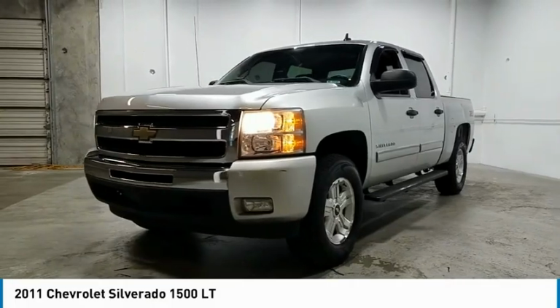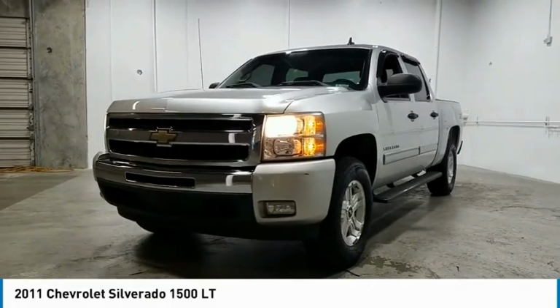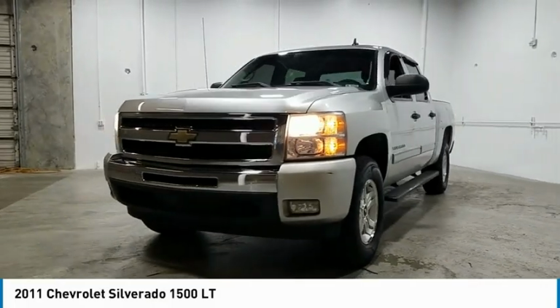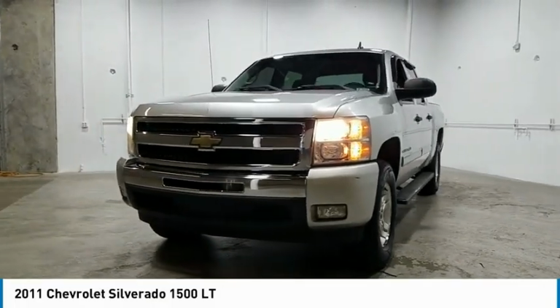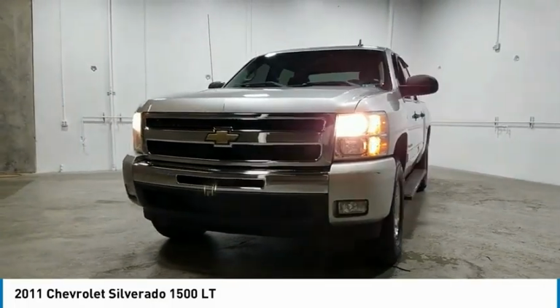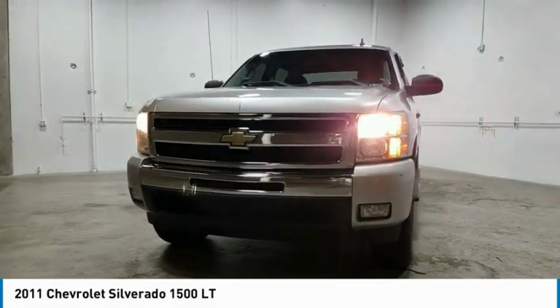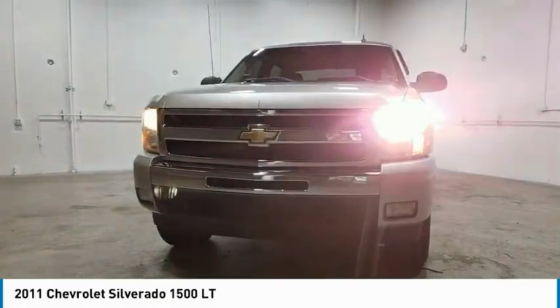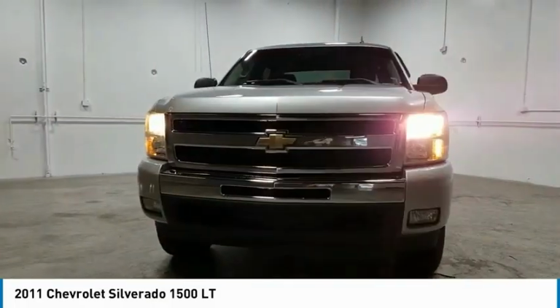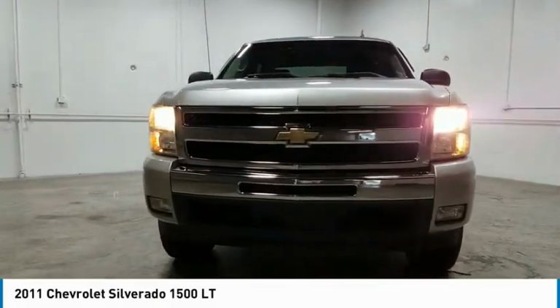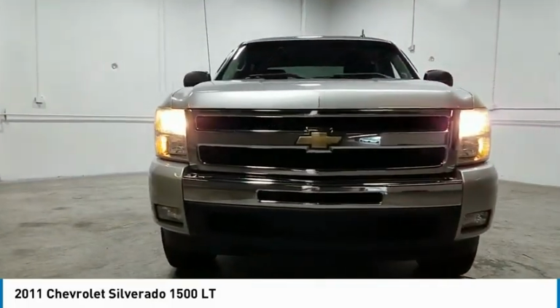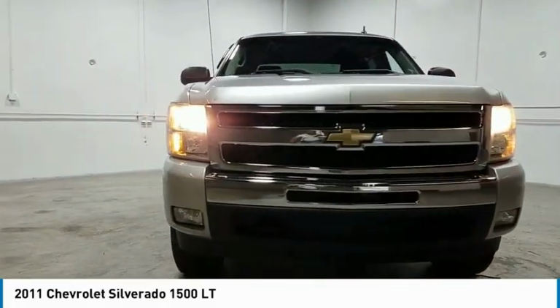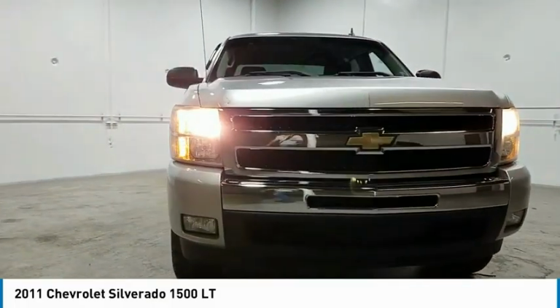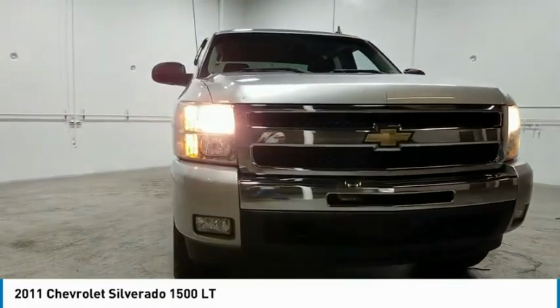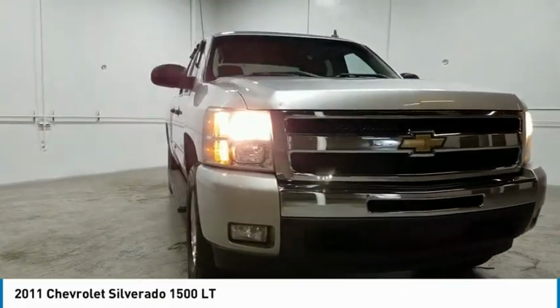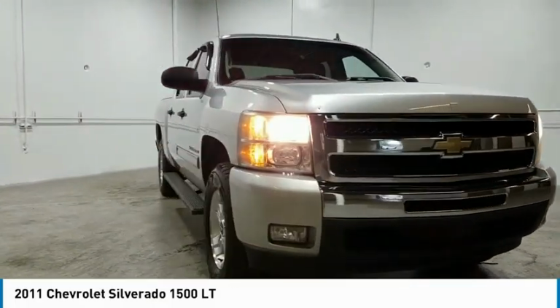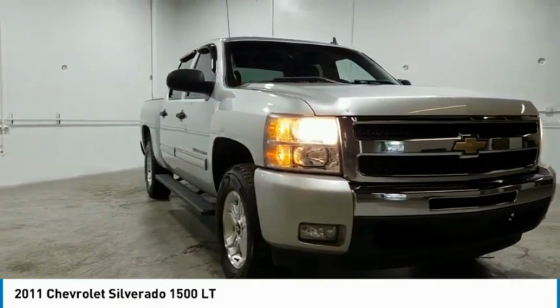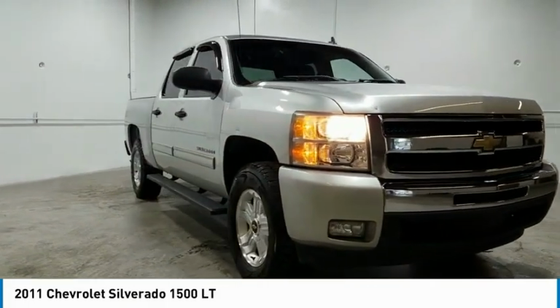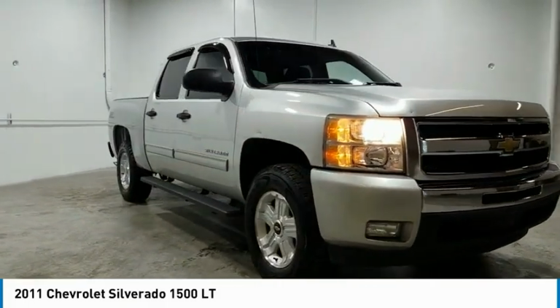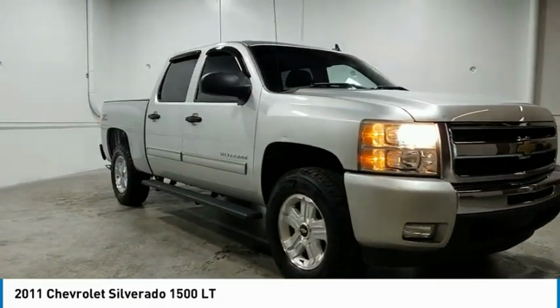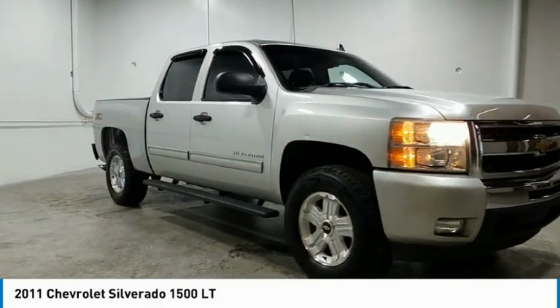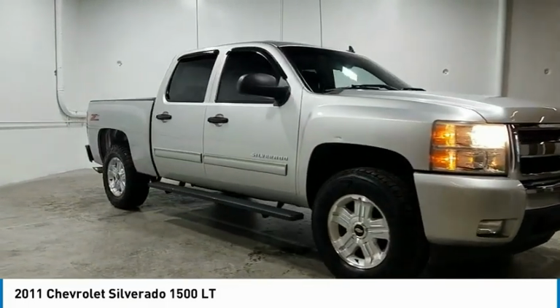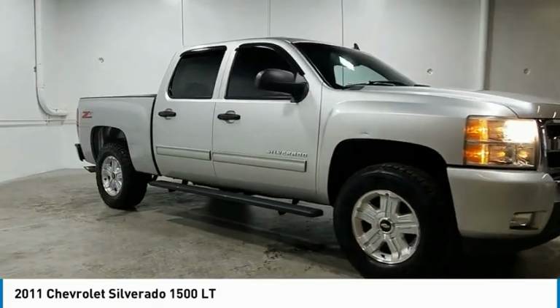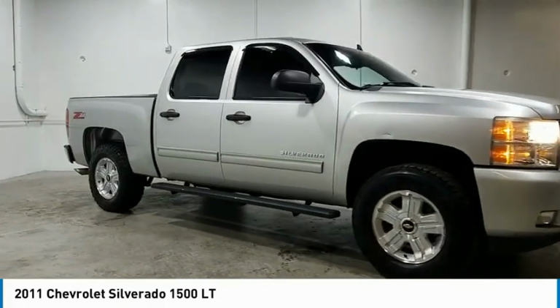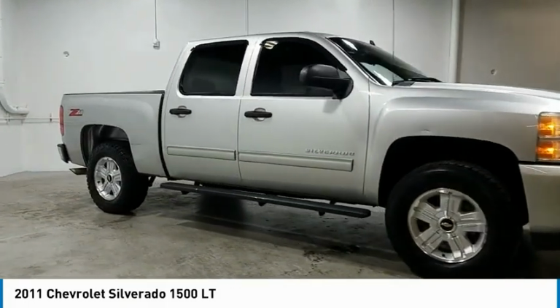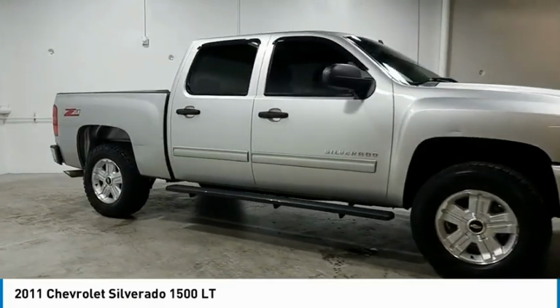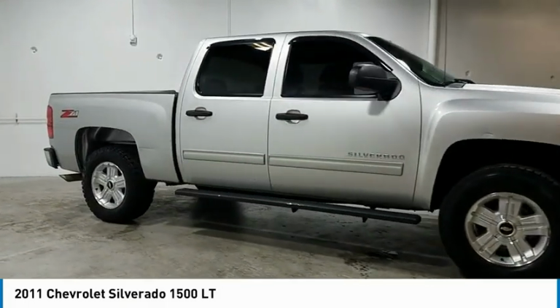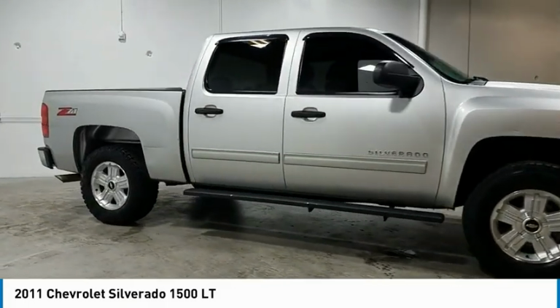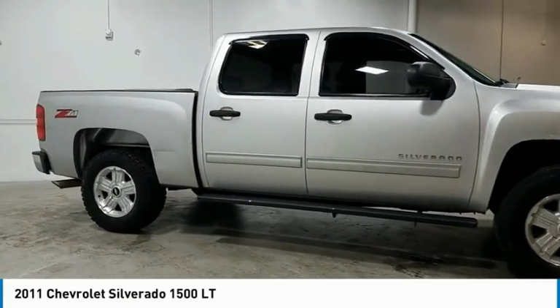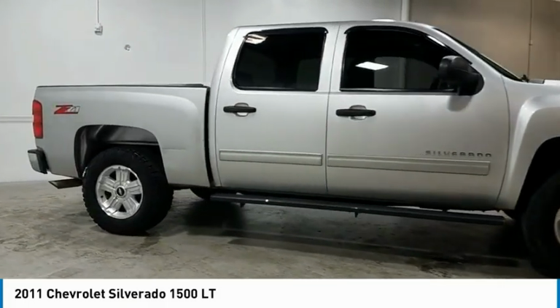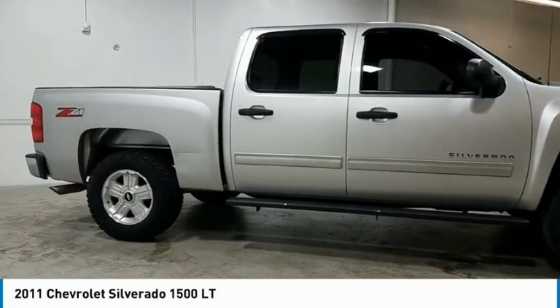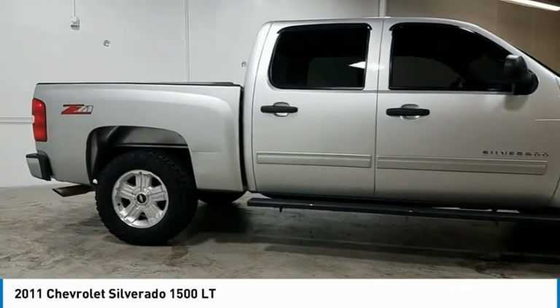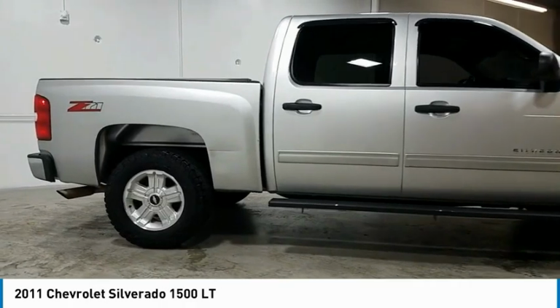Make a great choice today with the 2011 Silverado 1500. The Chevy Silverado 1500 has the lowest cost of ownership of any full size pickup.